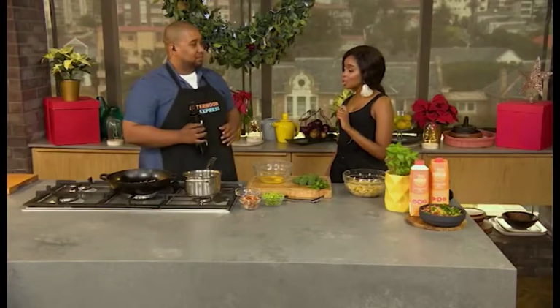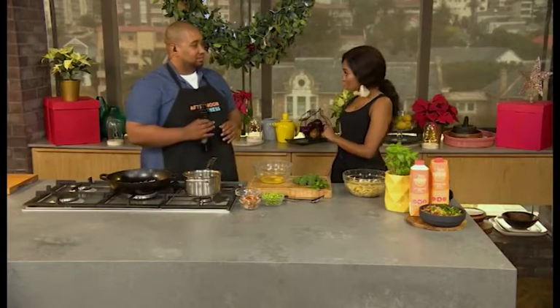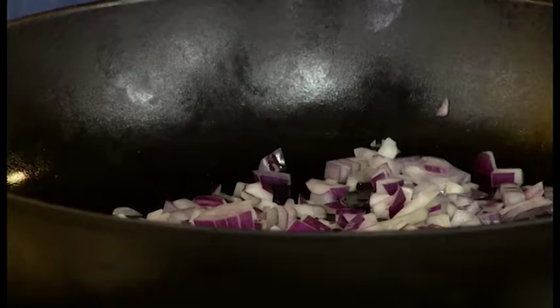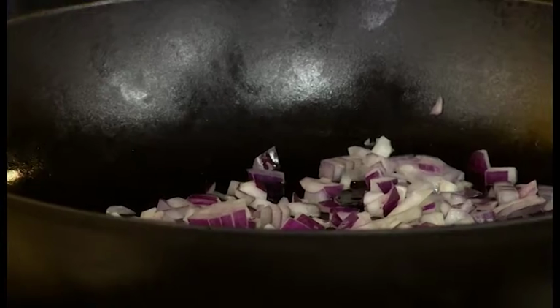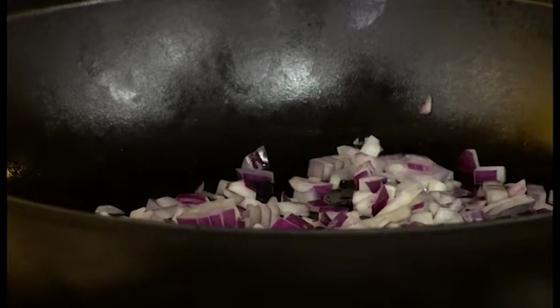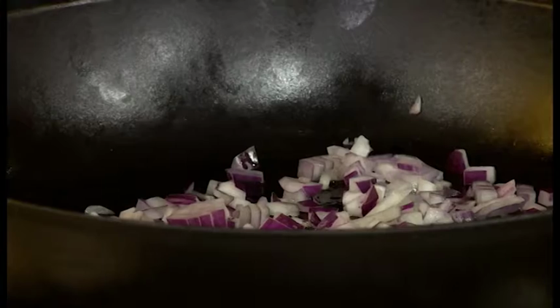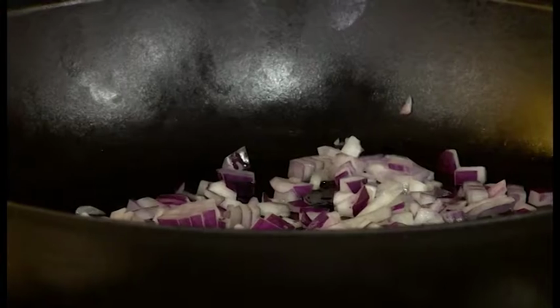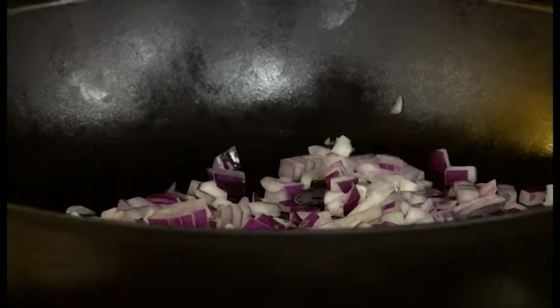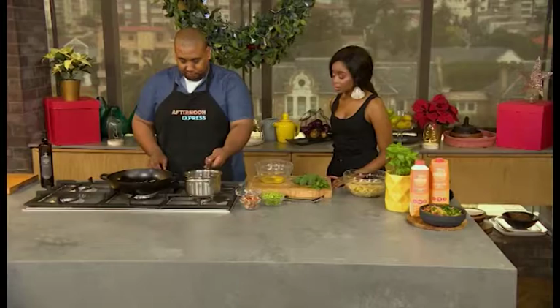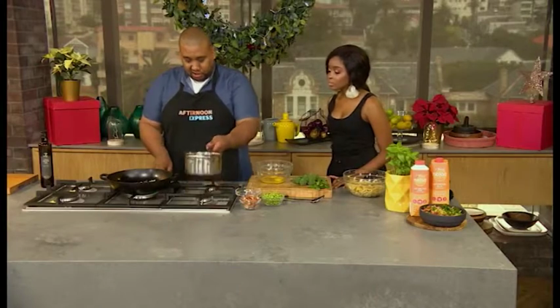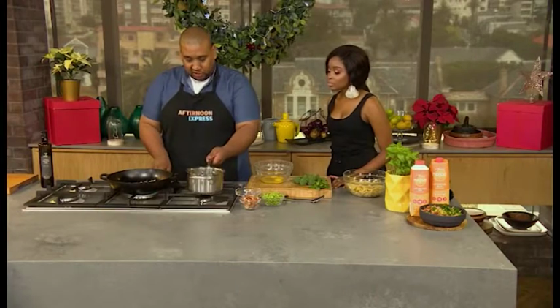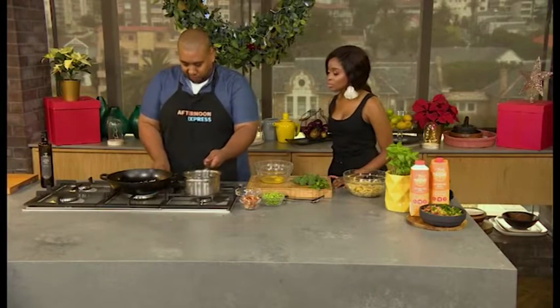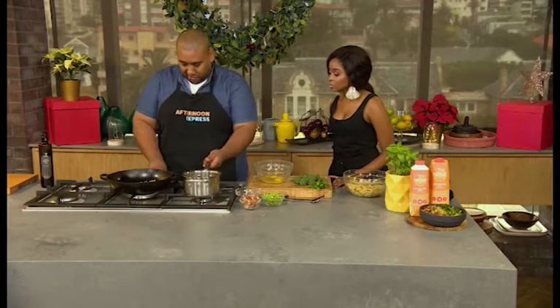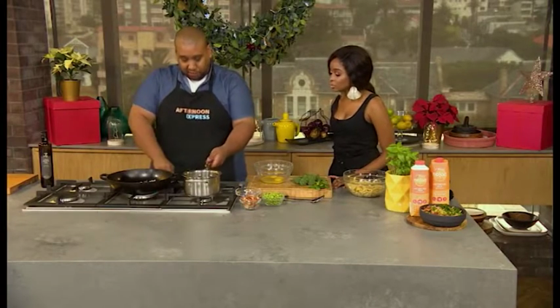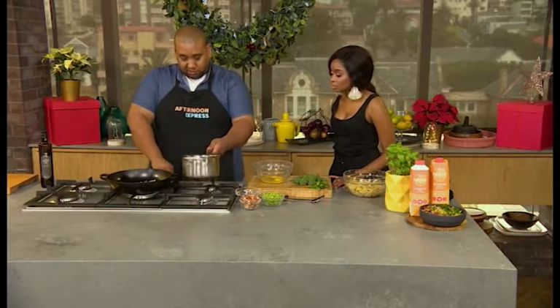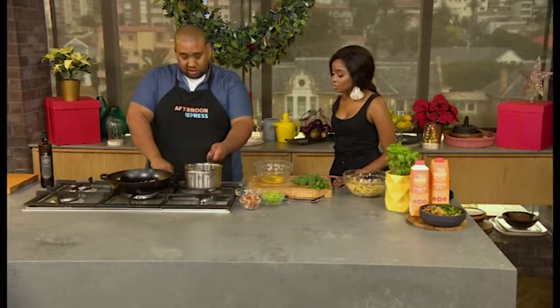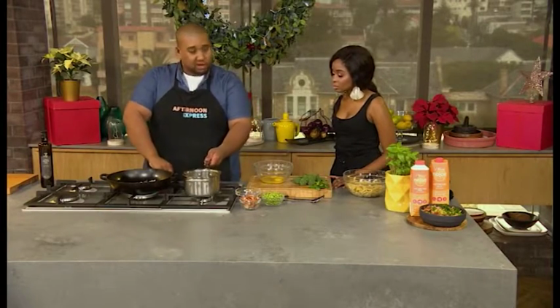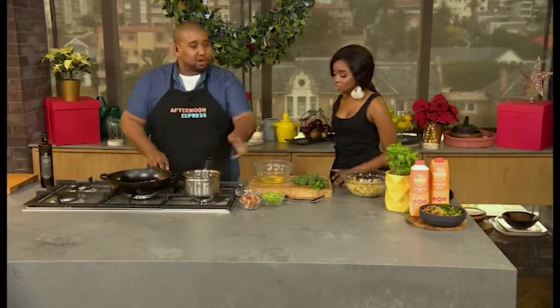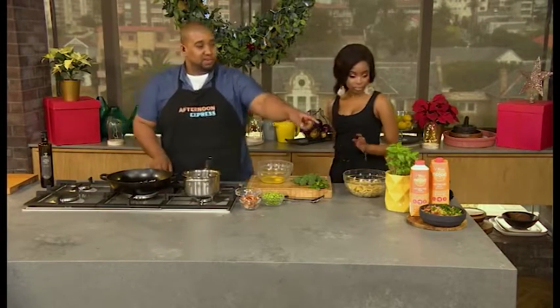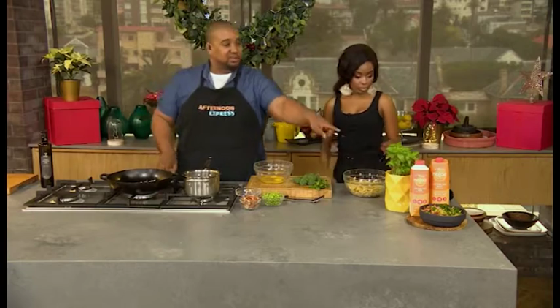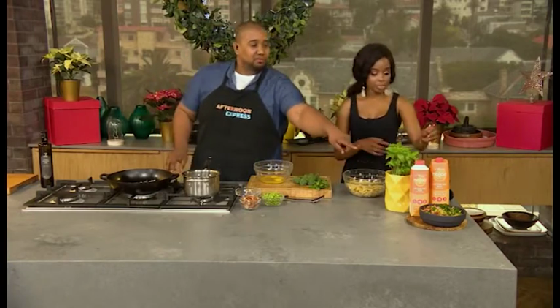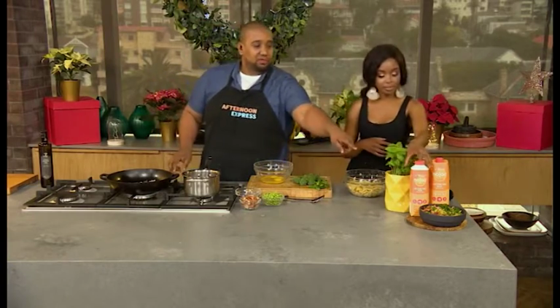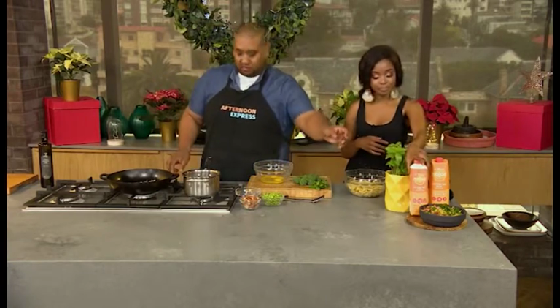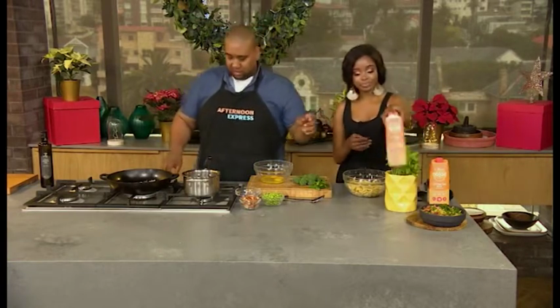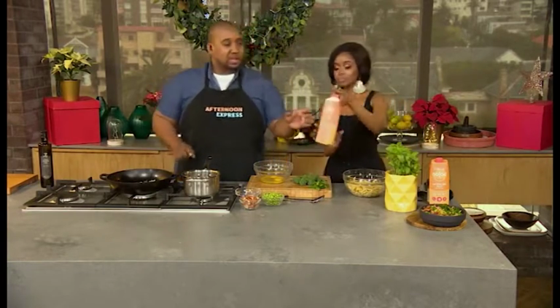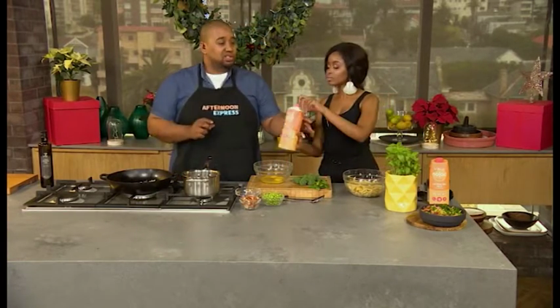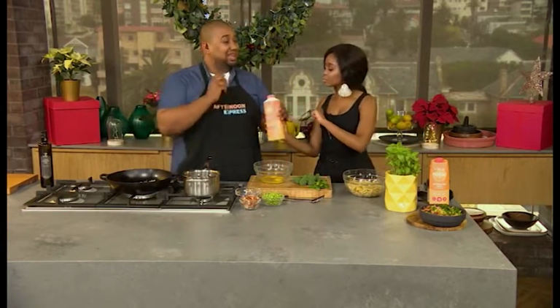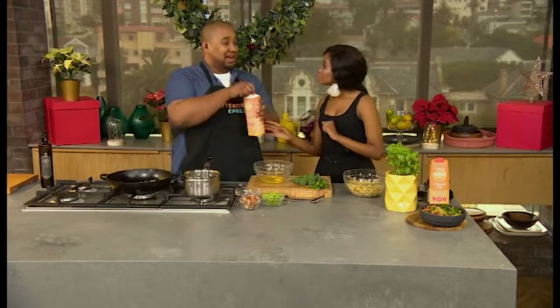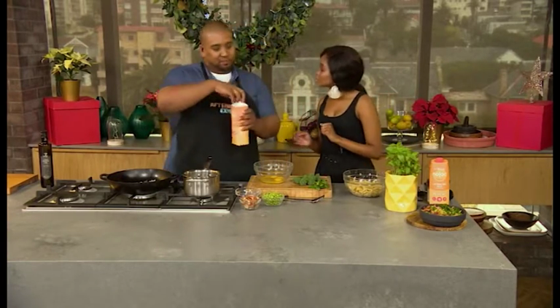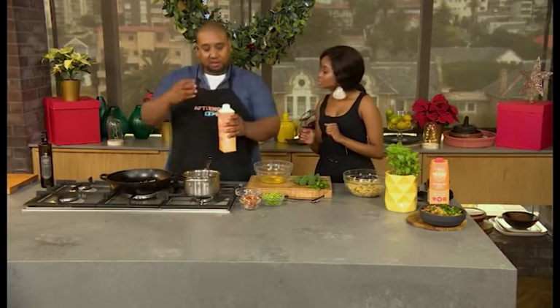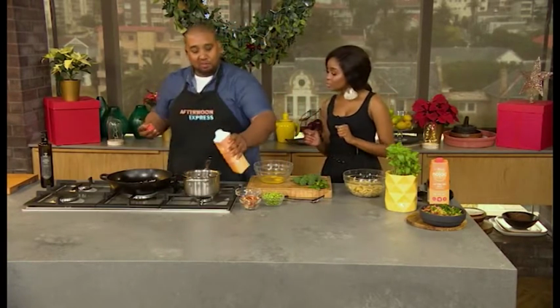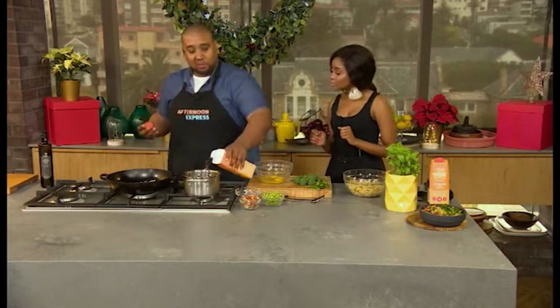Absolutely — that's the trick. Now let's heat up our pot and get busy with our Clover Nolak. Can you pass me the box please? There we go. I'm going to start heating up the milk.